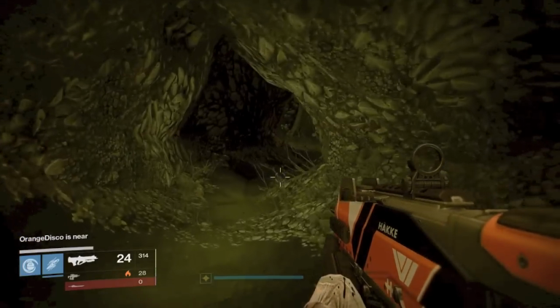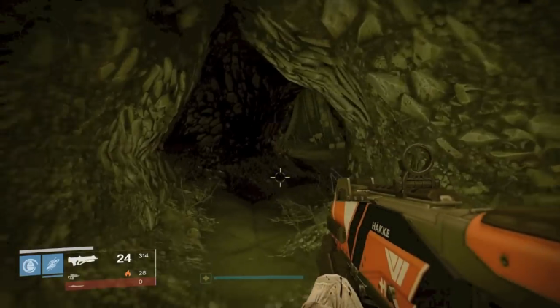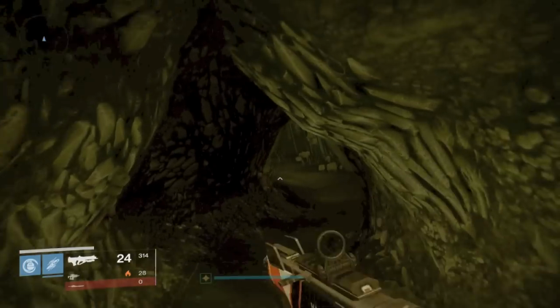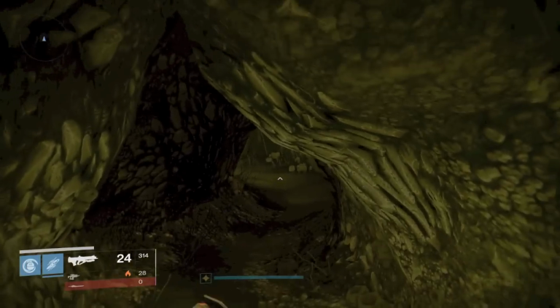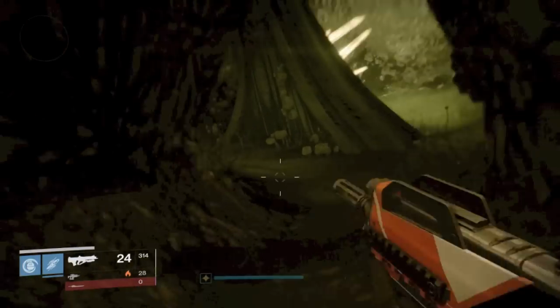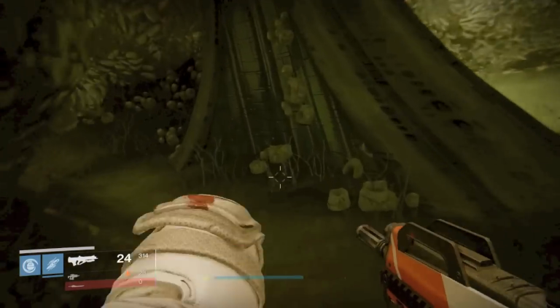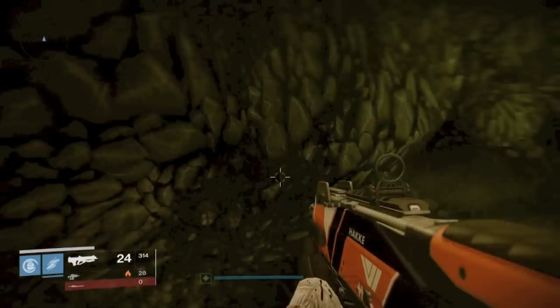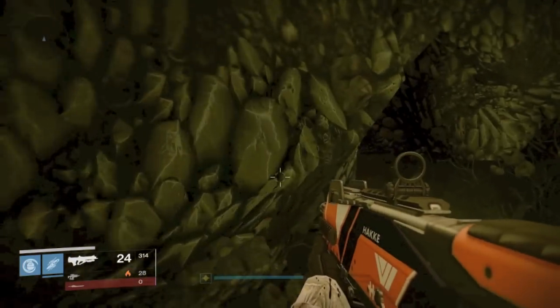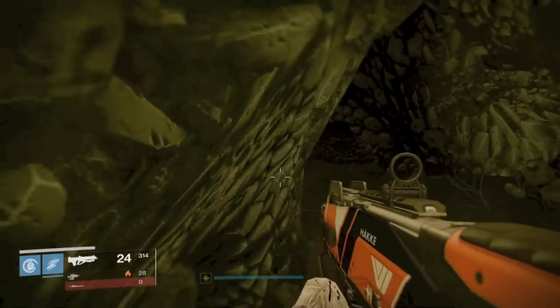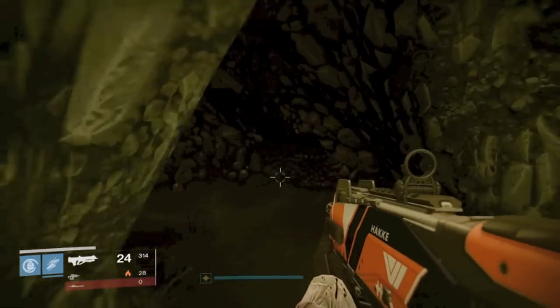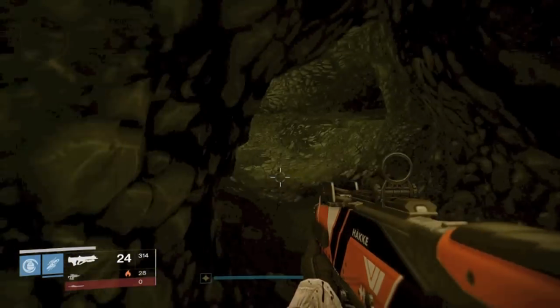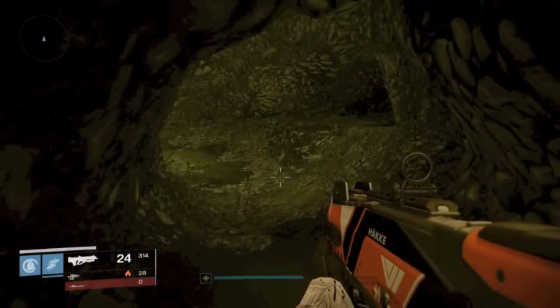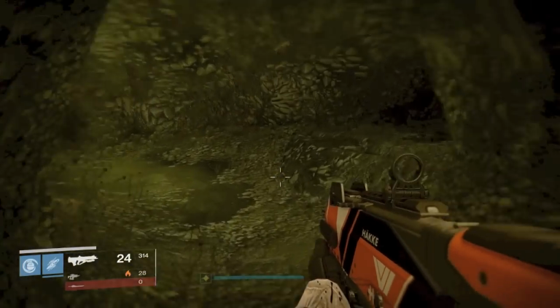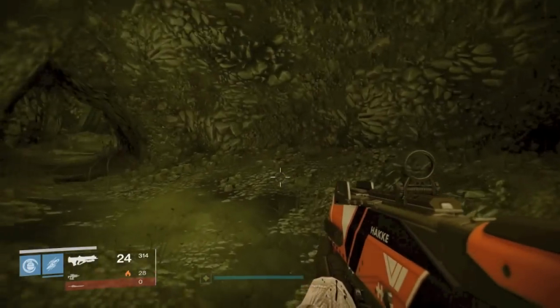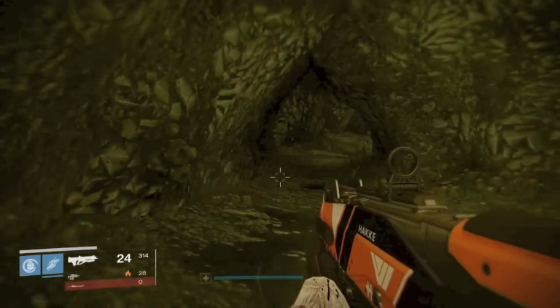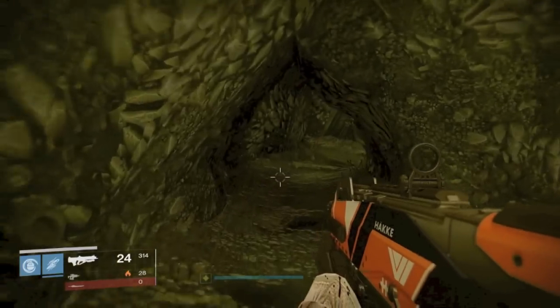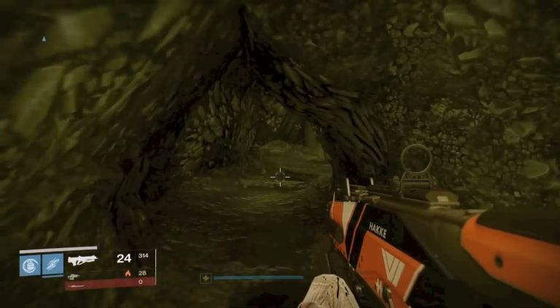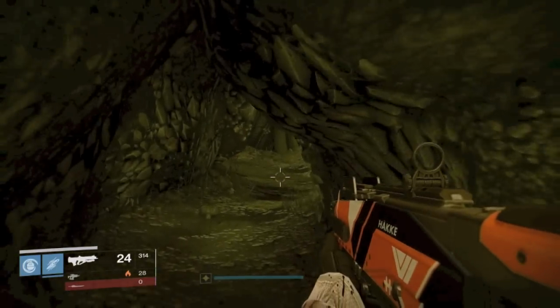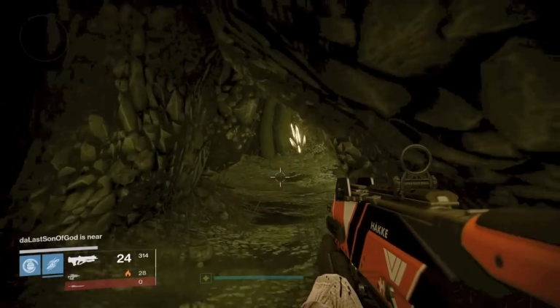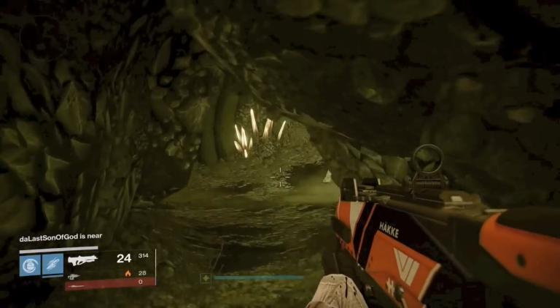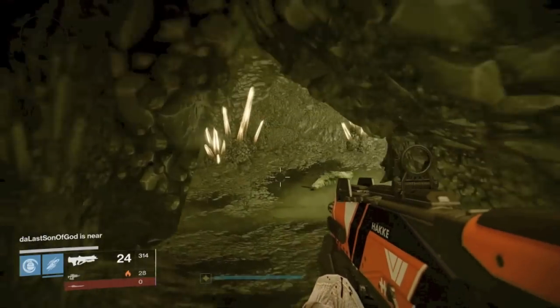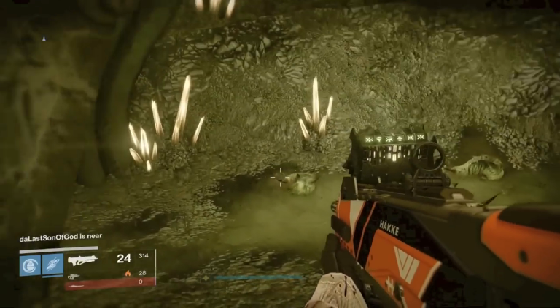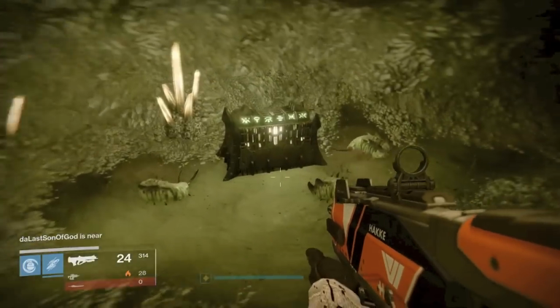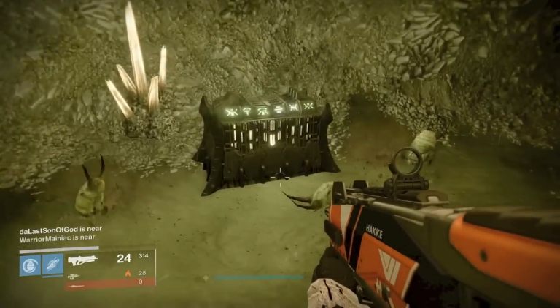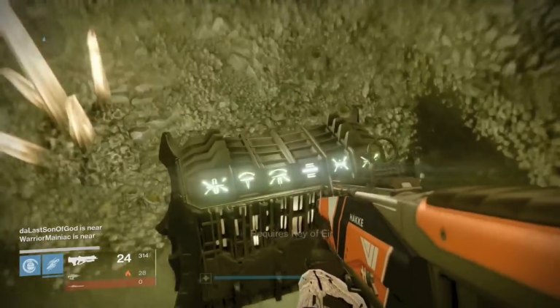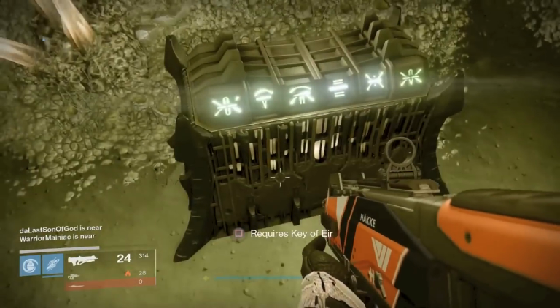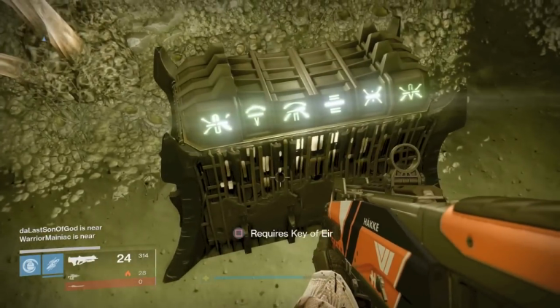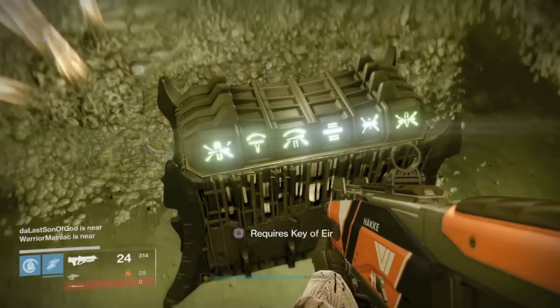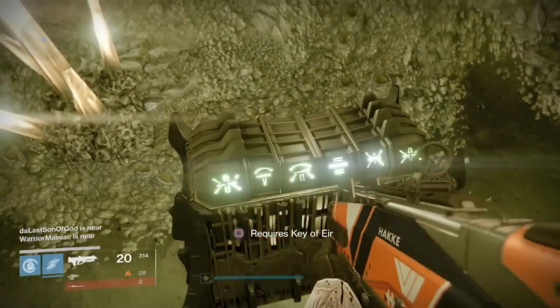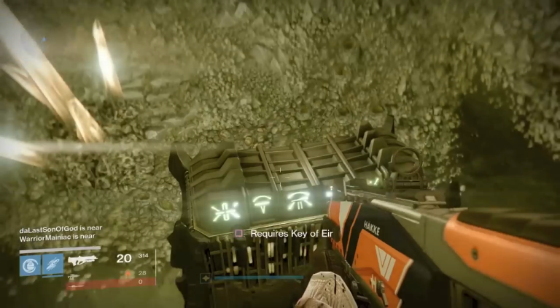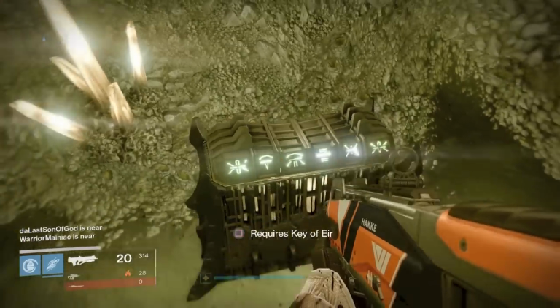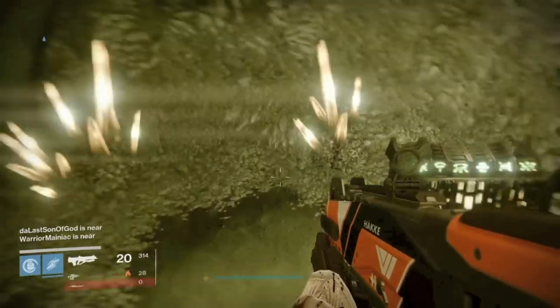Not sure if maybe one Wormsinger Rune deals with half the keys and the other Wormsinger Rune deals with the other half - I'm not sure. If you already watched my other video, this is where the key of Ur is. You just keep to the left and there it is right there.